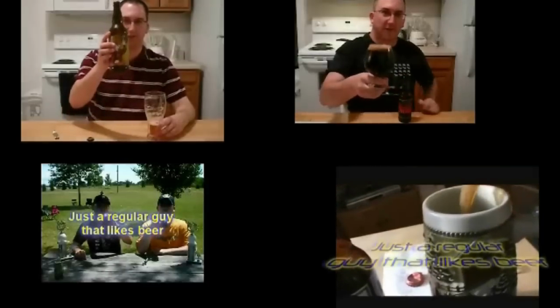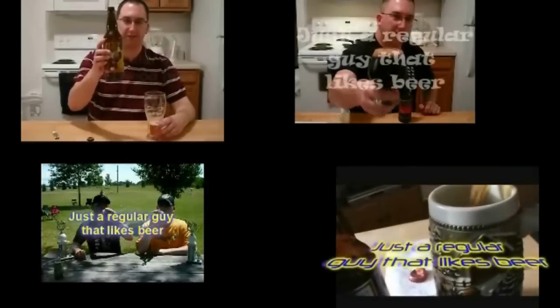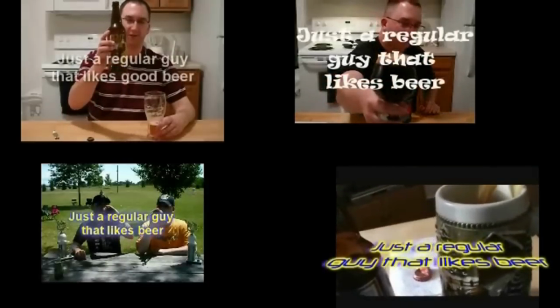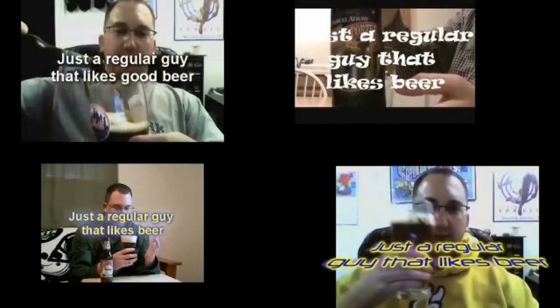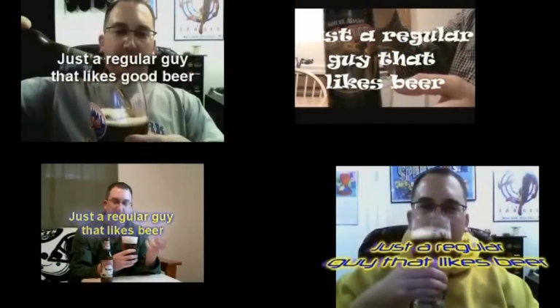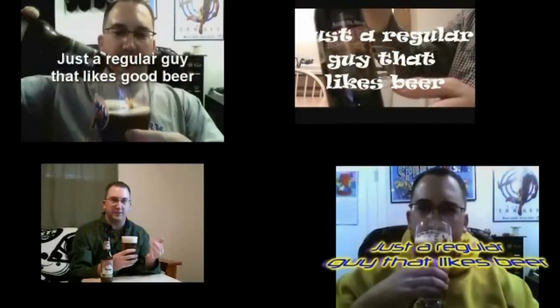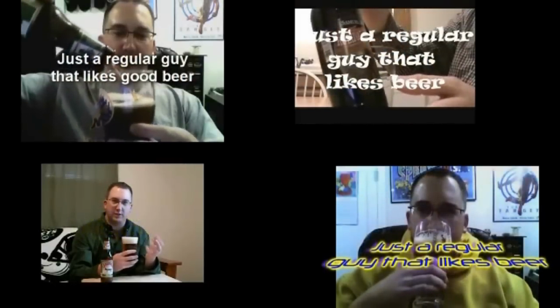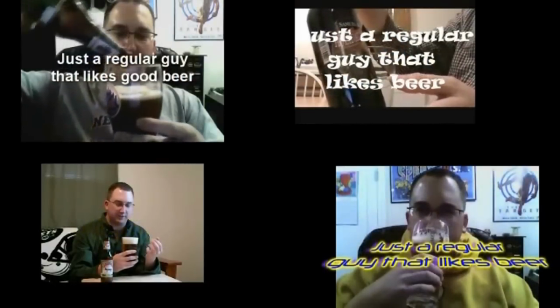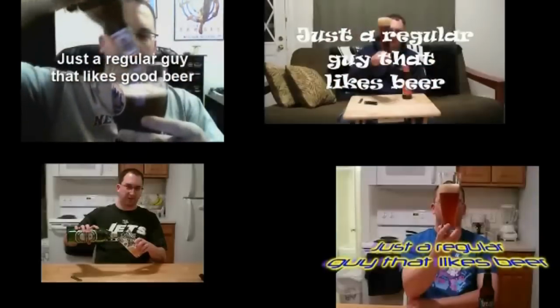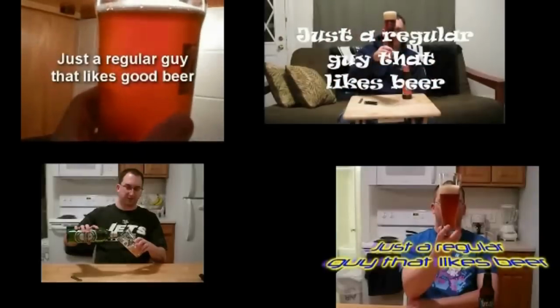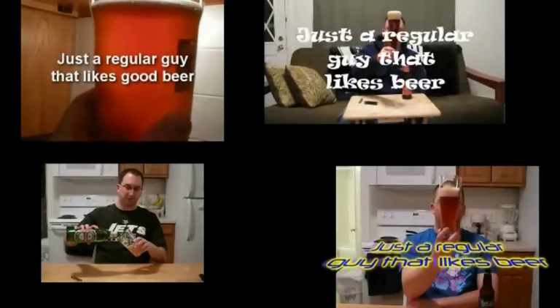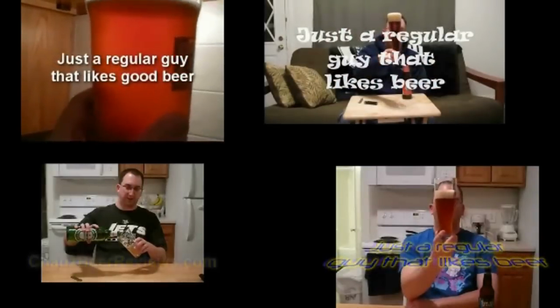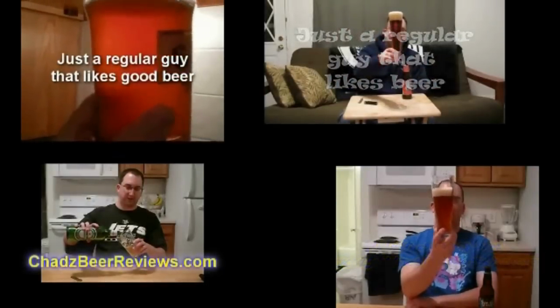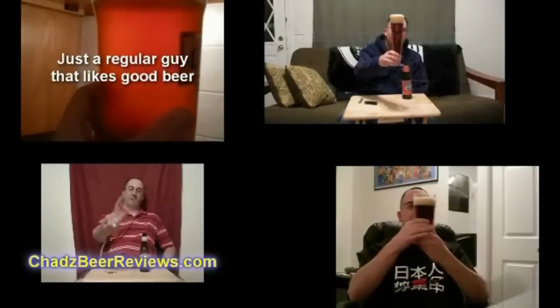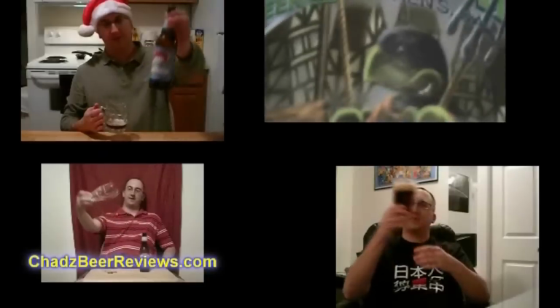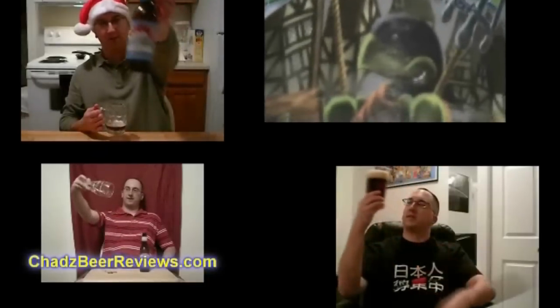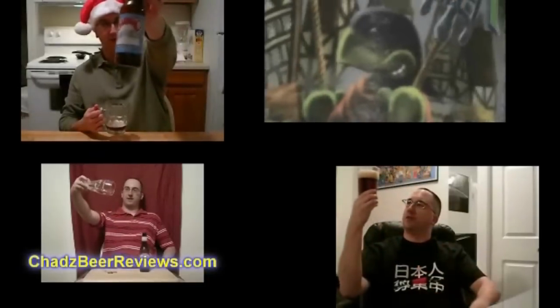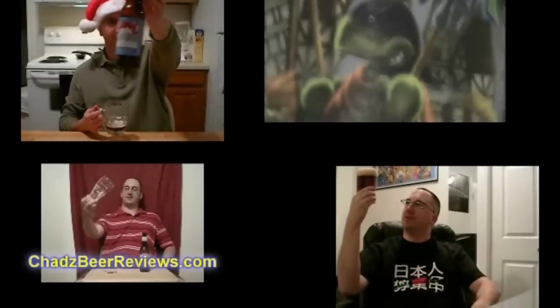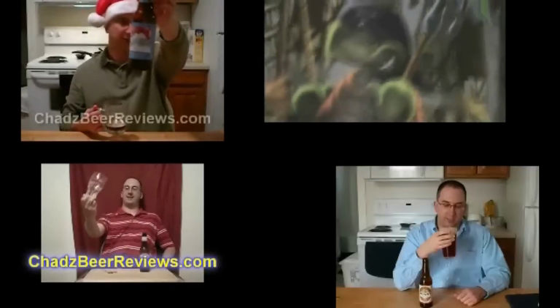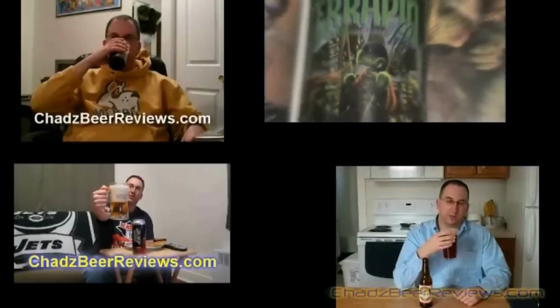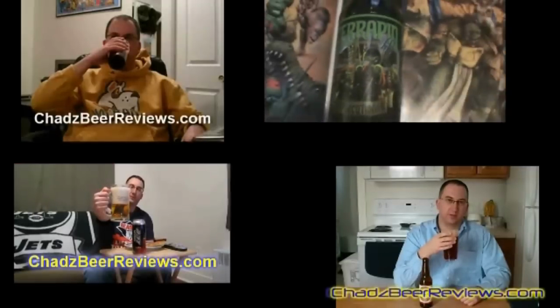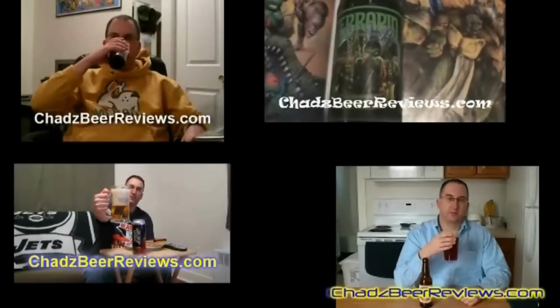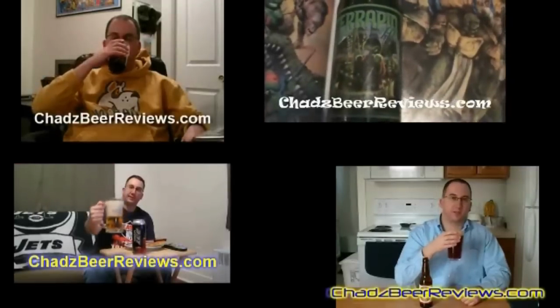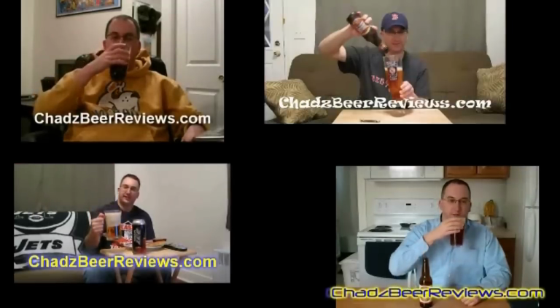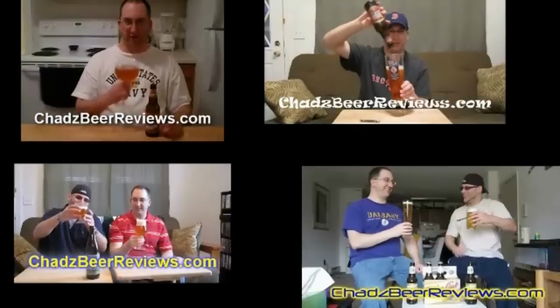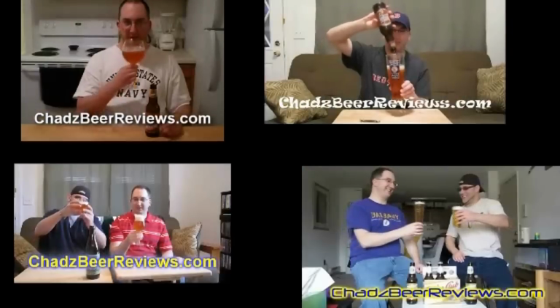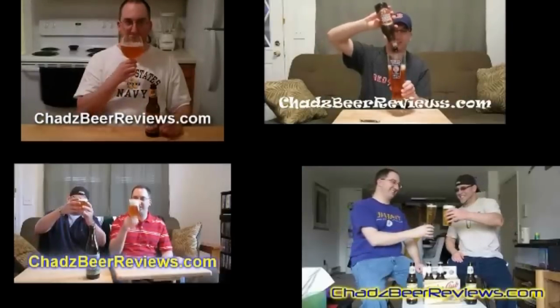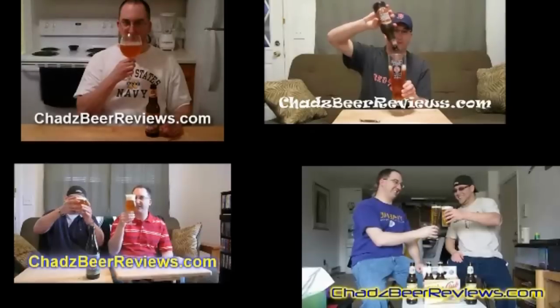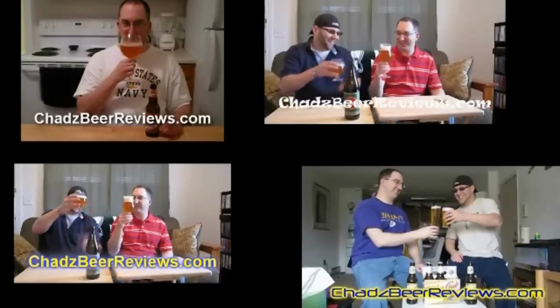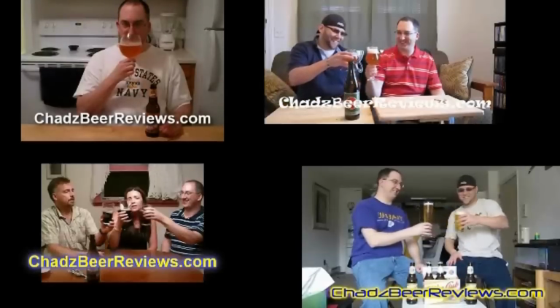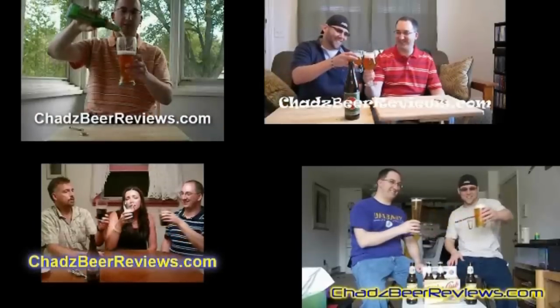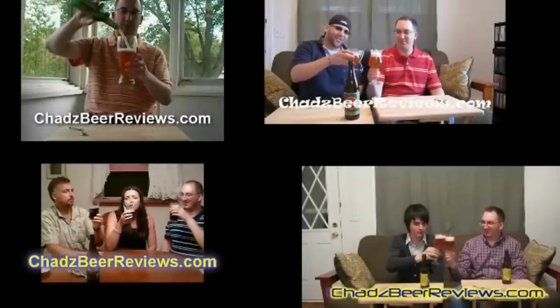So whether it's a porter or an IPA, whether it's from Europe or the USA, if you can brew it, Chad can review it — it's time for Chad's Beer Reviews!